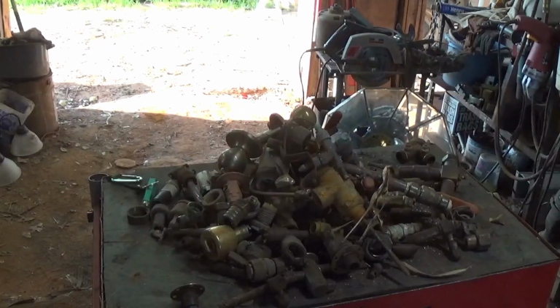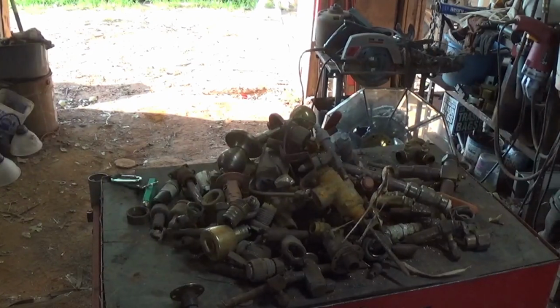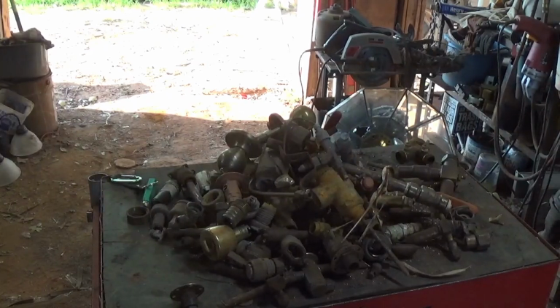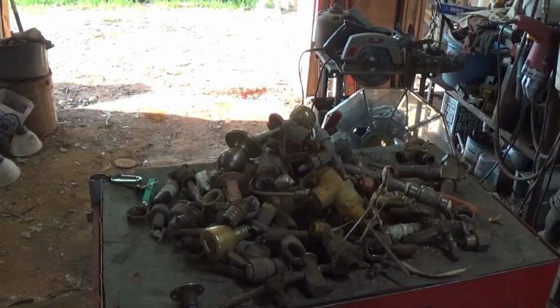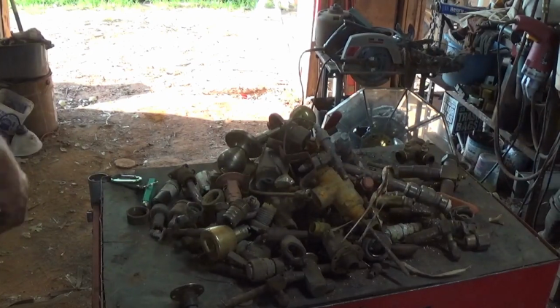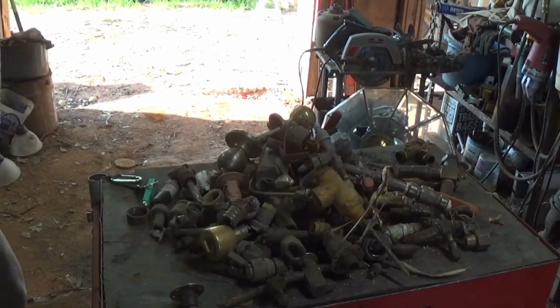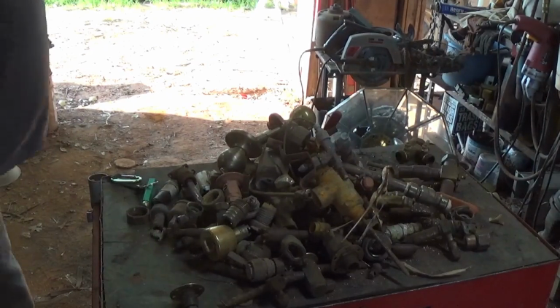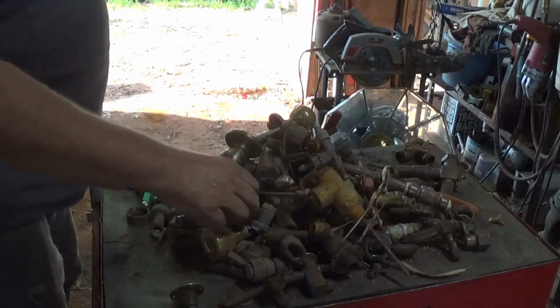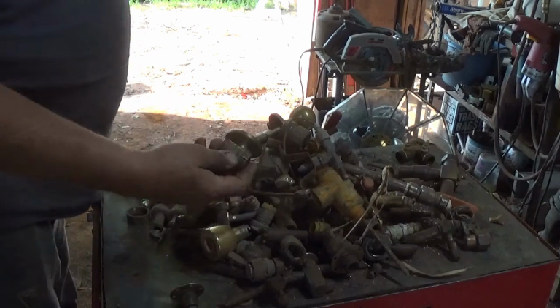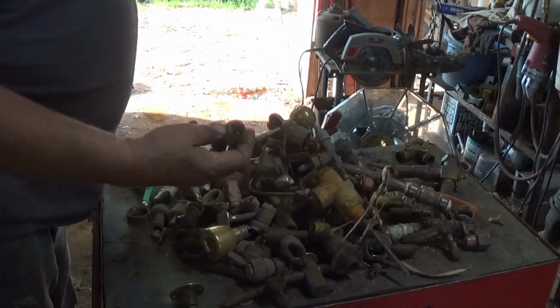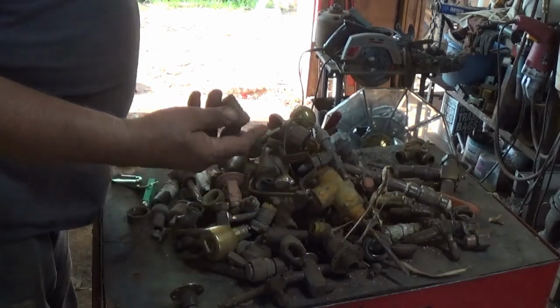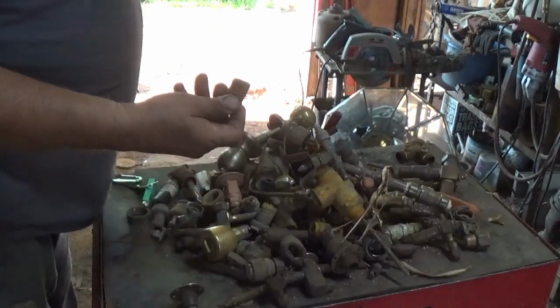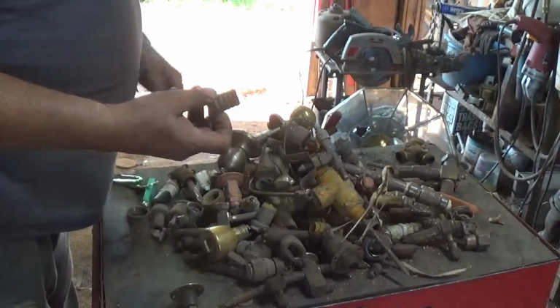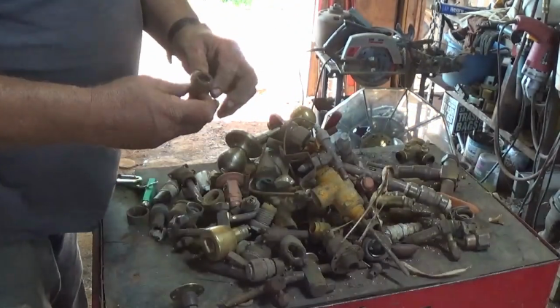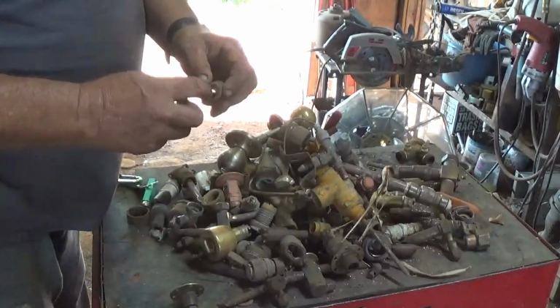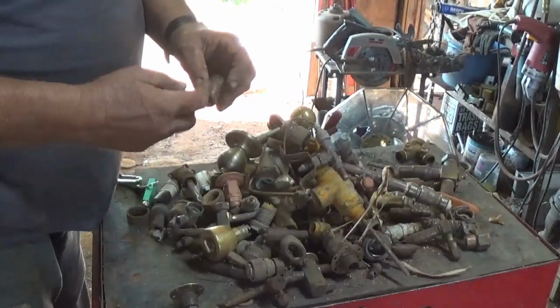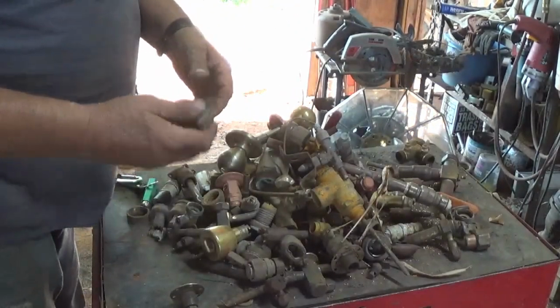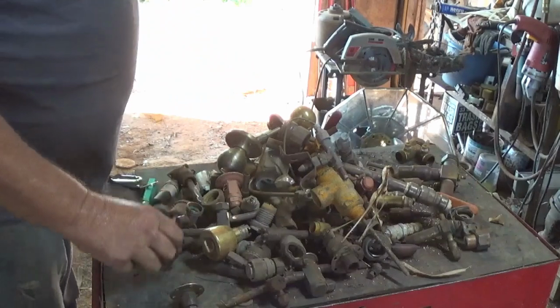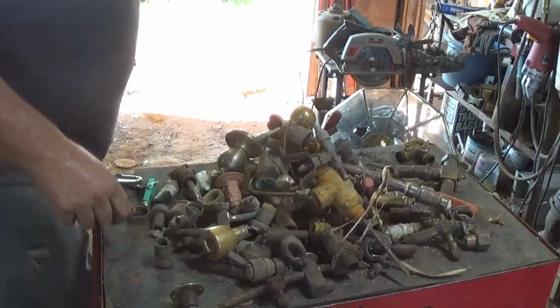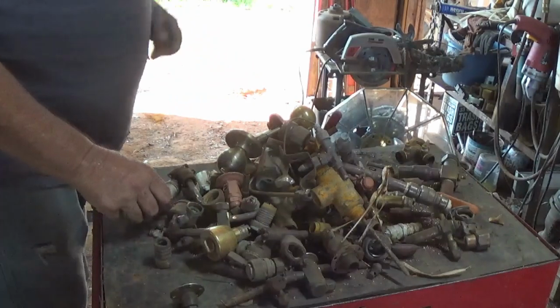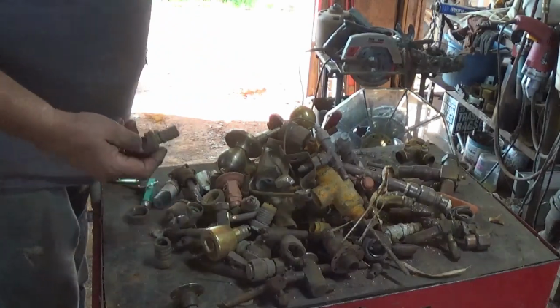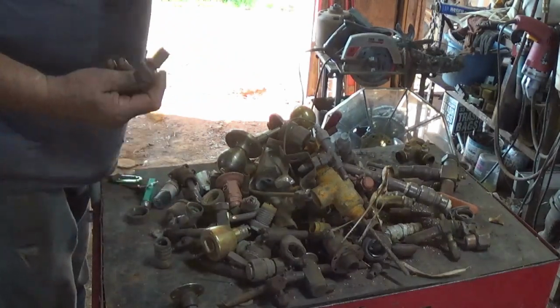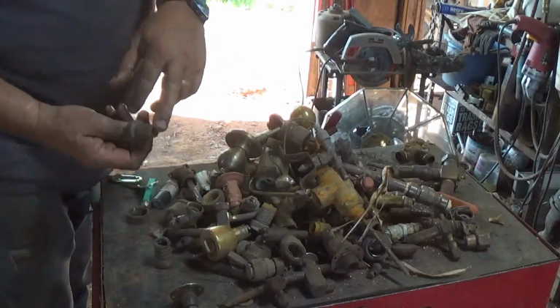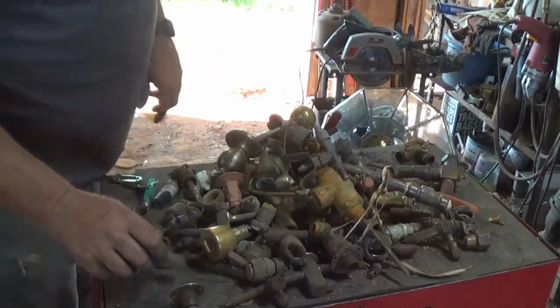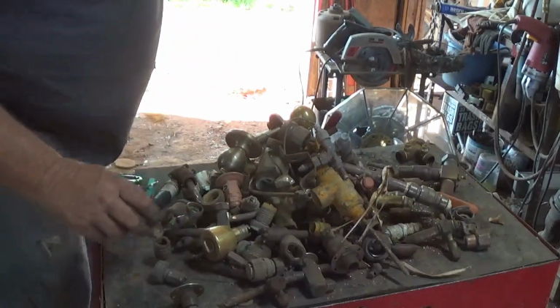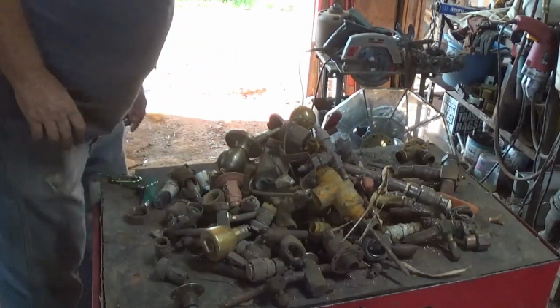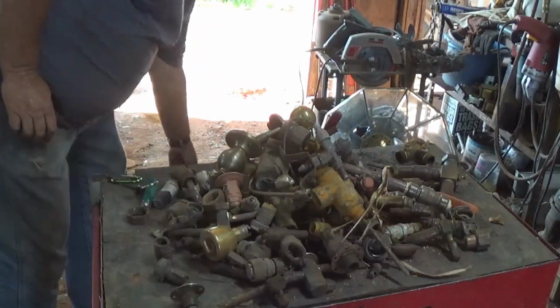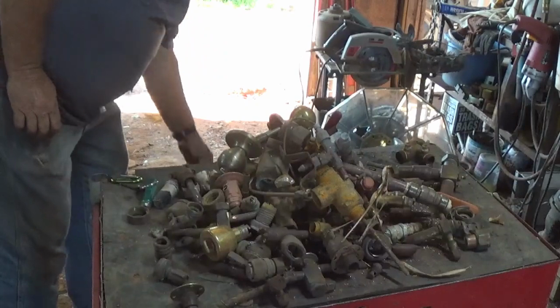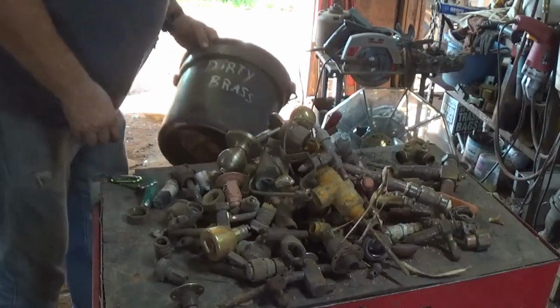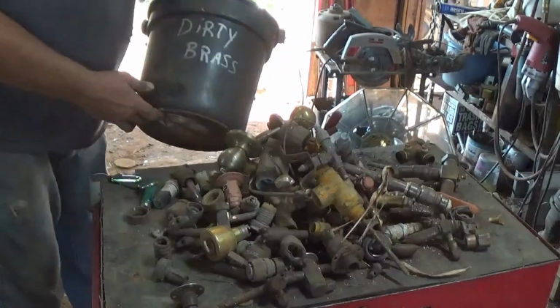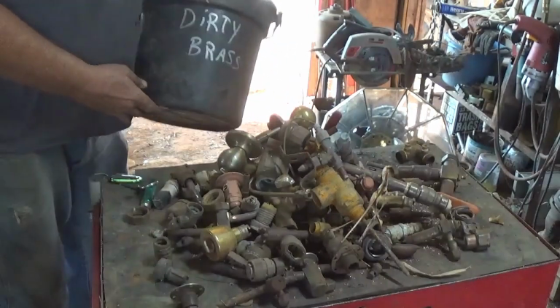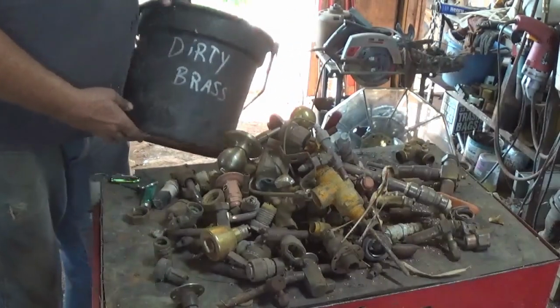Well, hello scrappers. I'm going to clean up a little bit of this brass. It's got a piece of rubber hose in it, and so does this one. It's come out of my dirty, dirty brass bucket.